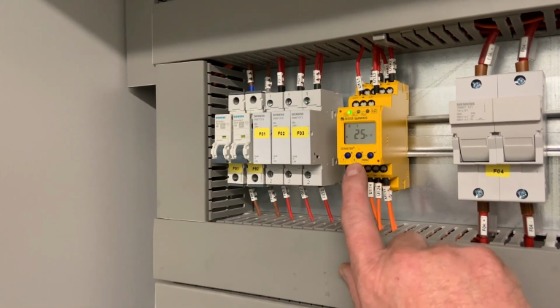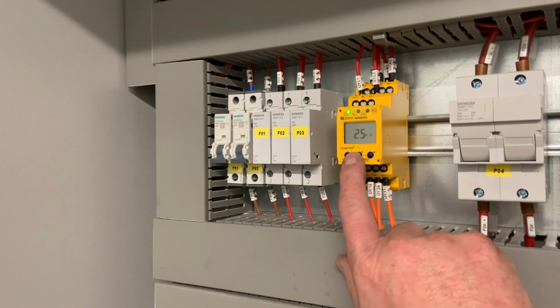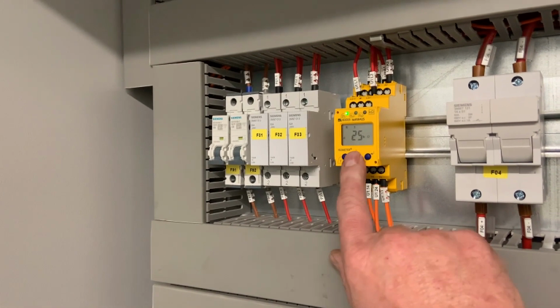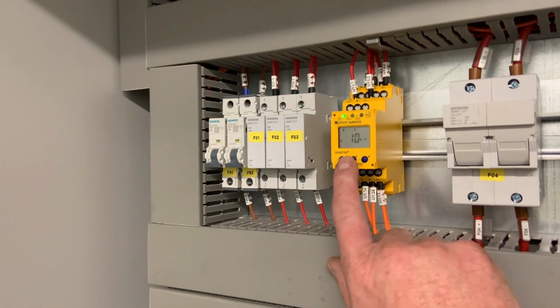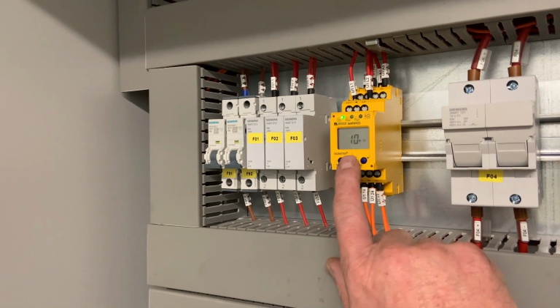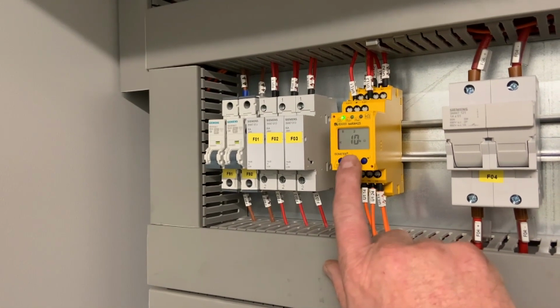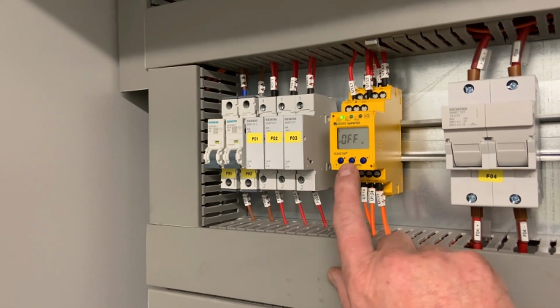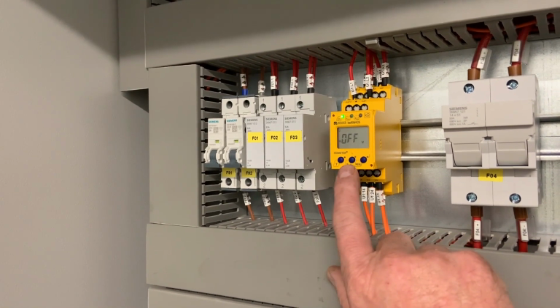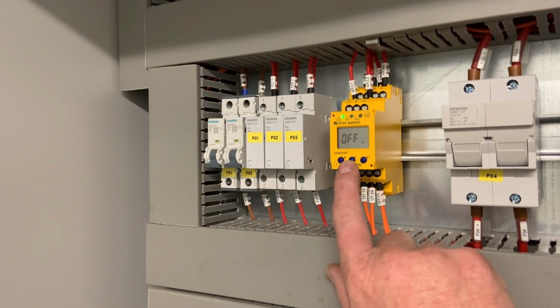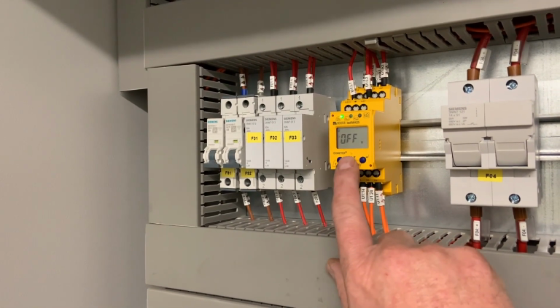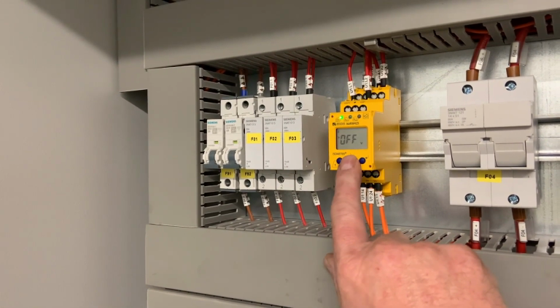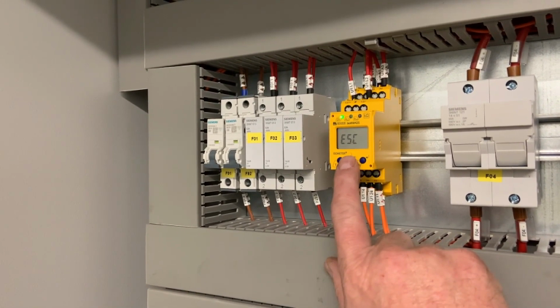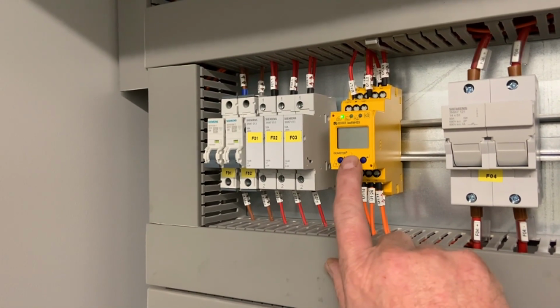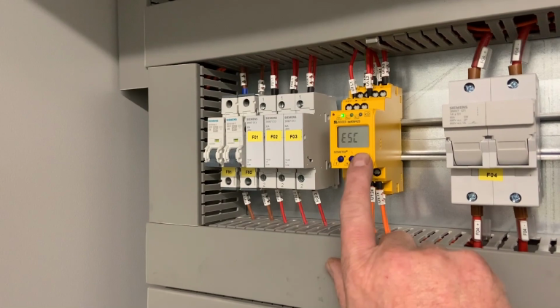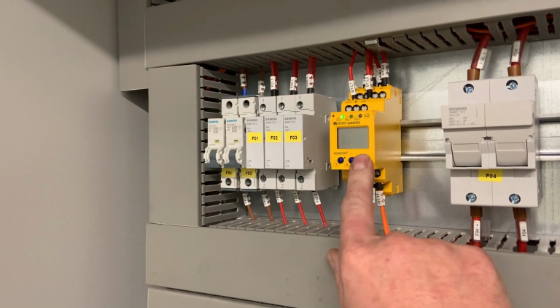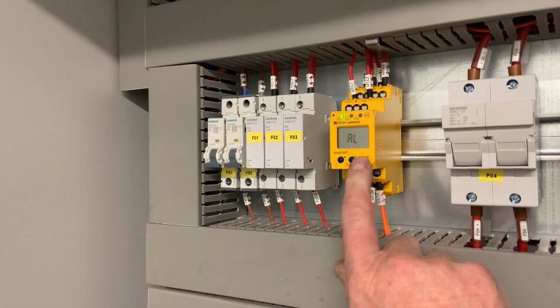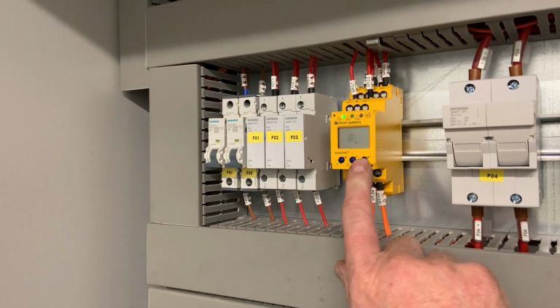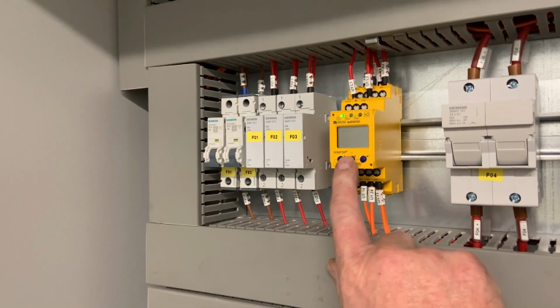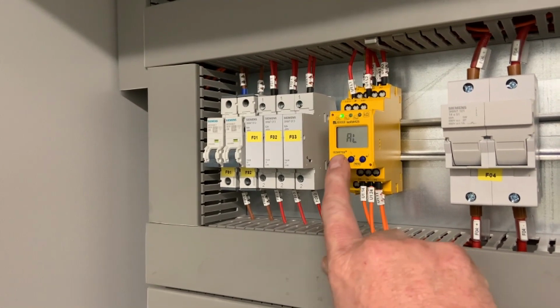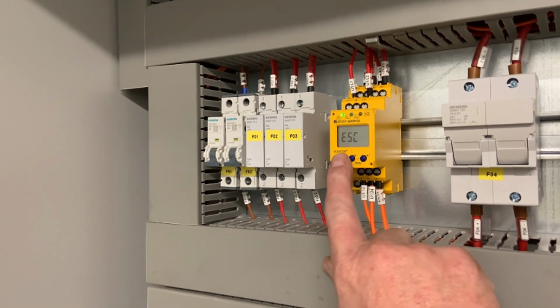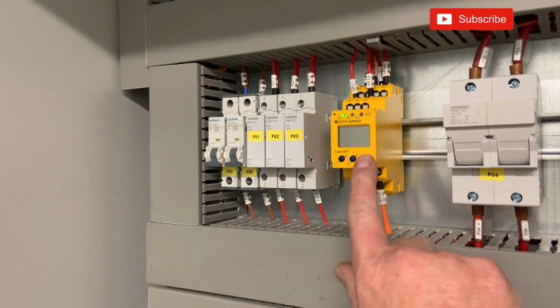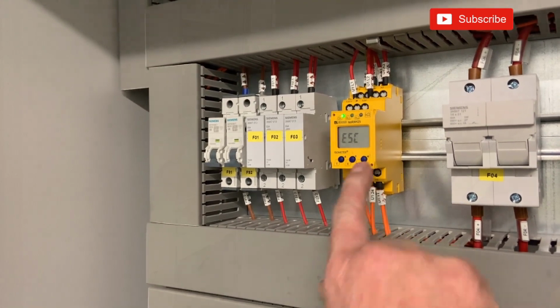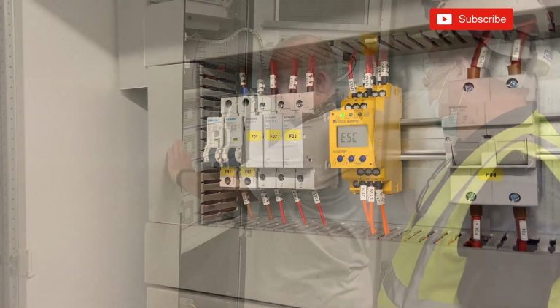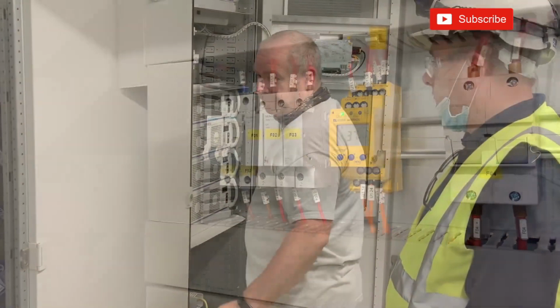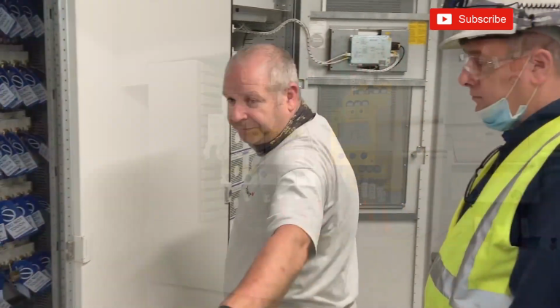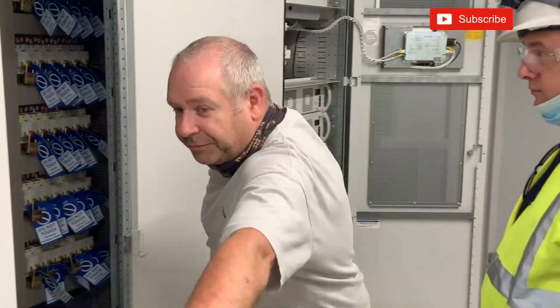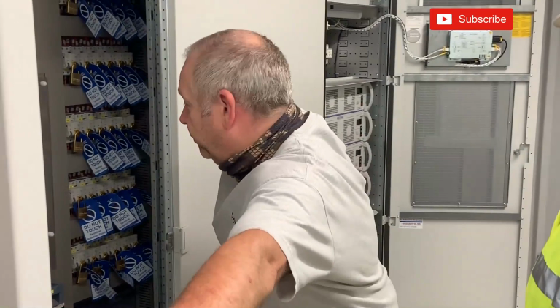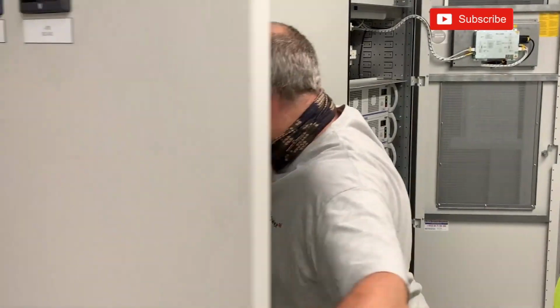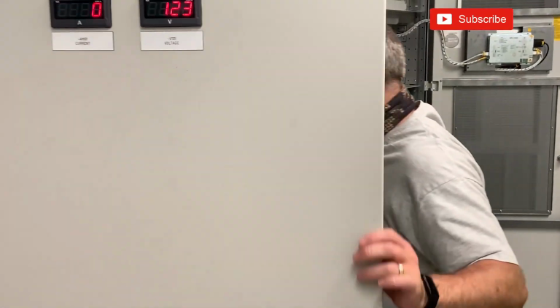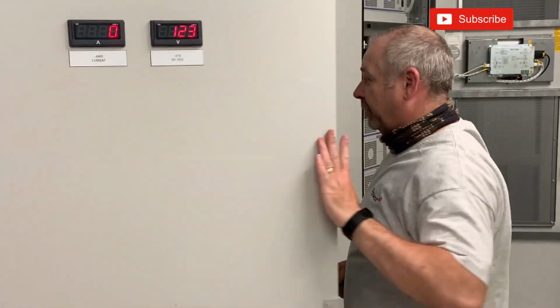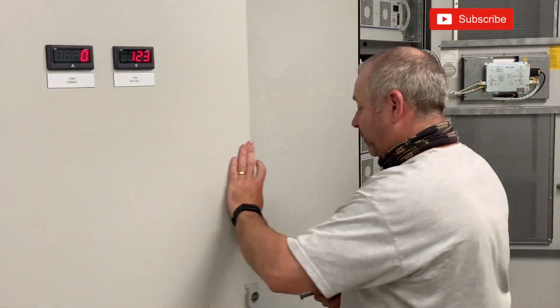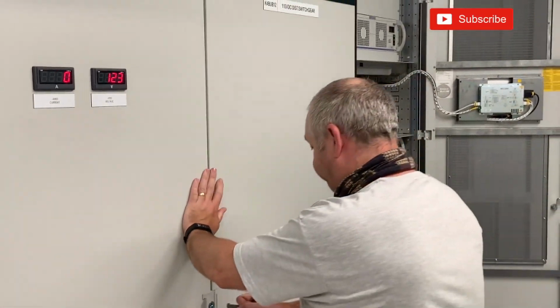This panel is now energised and we're going to leave it on. At some point in the future, we will power down the rectifier unit, connect the battery bank back up again, and re-energise.